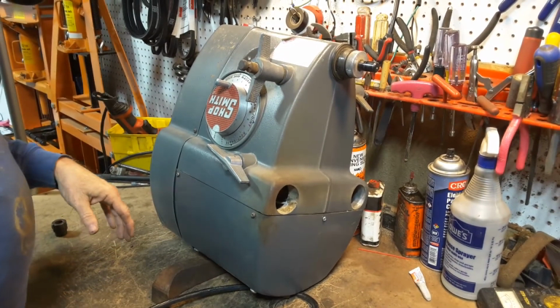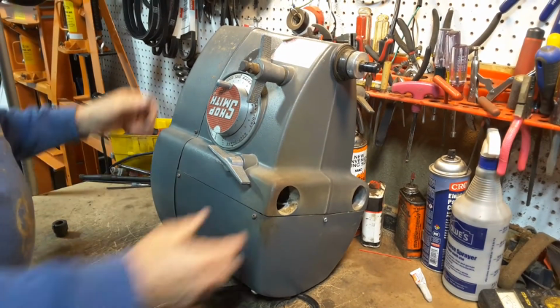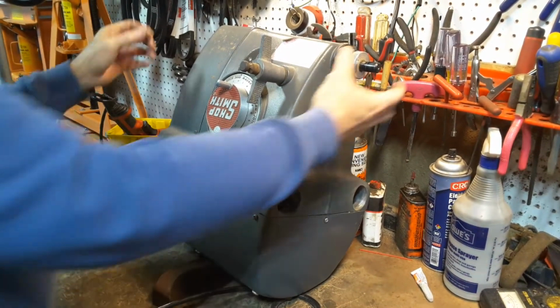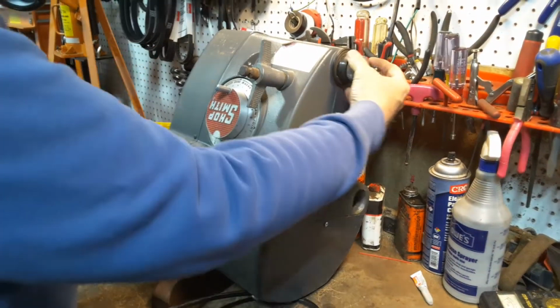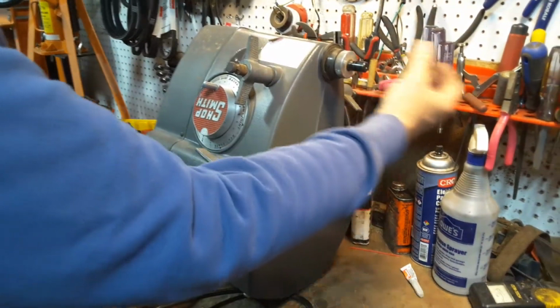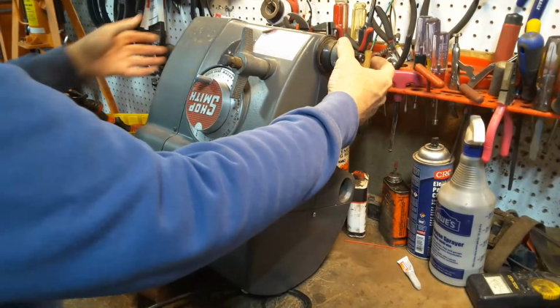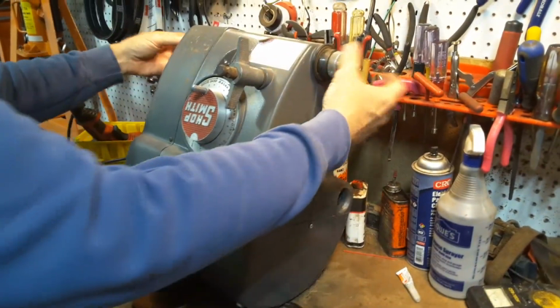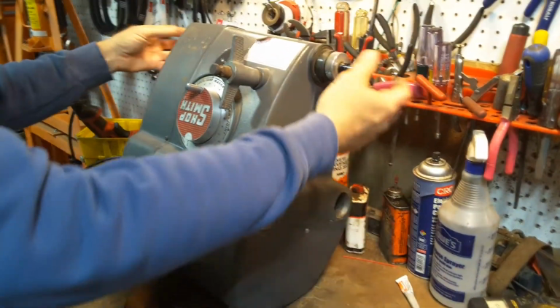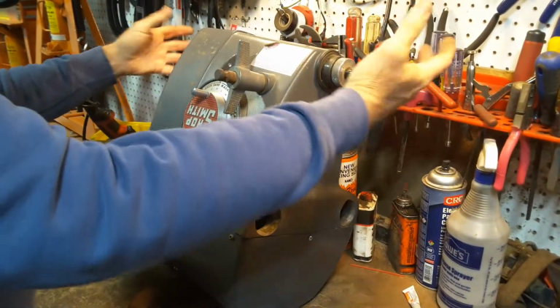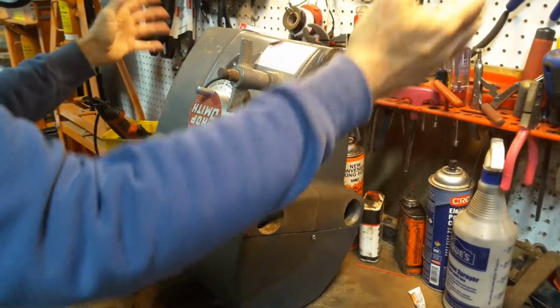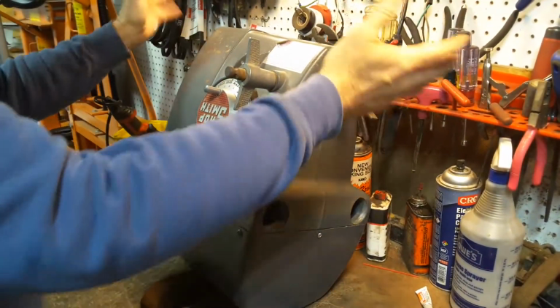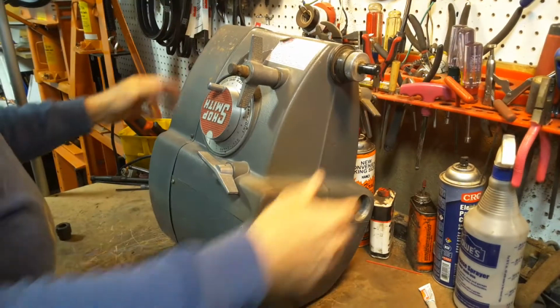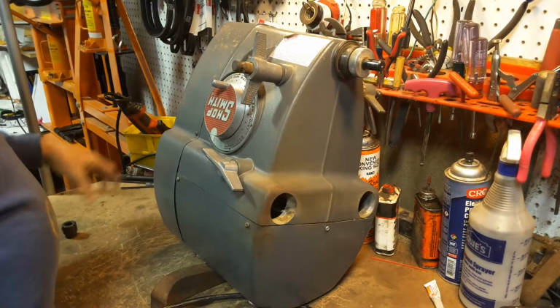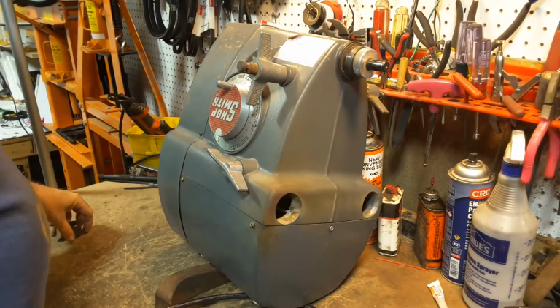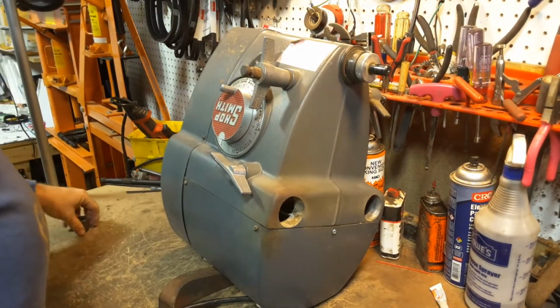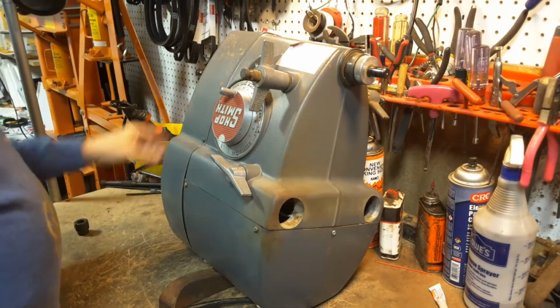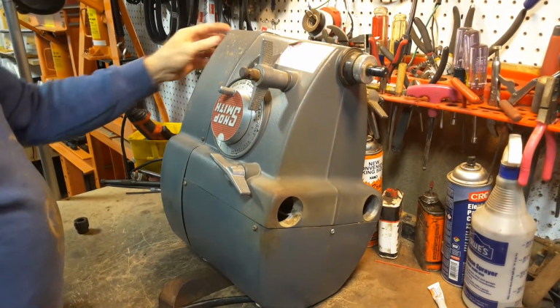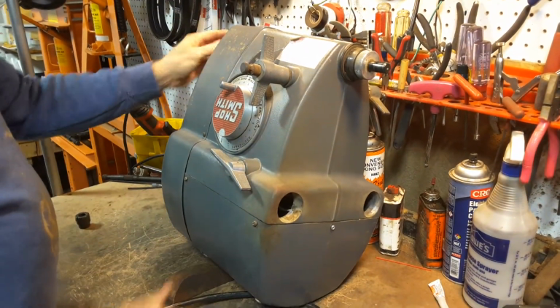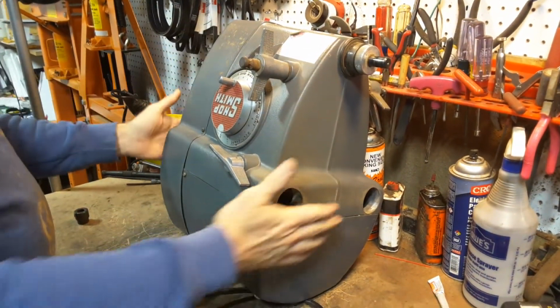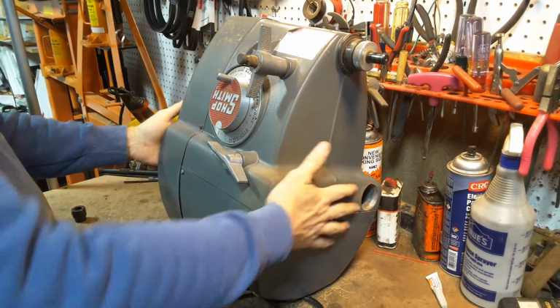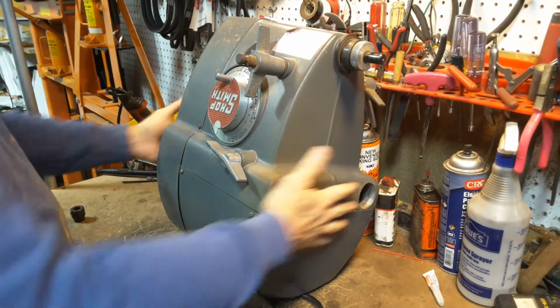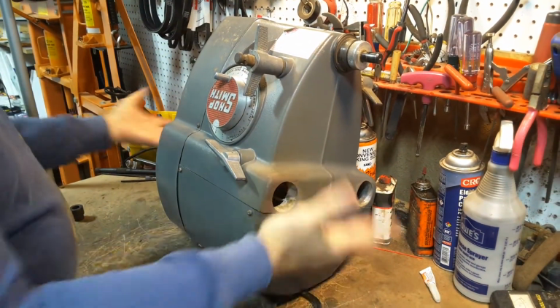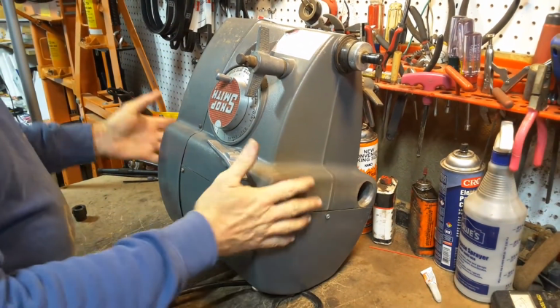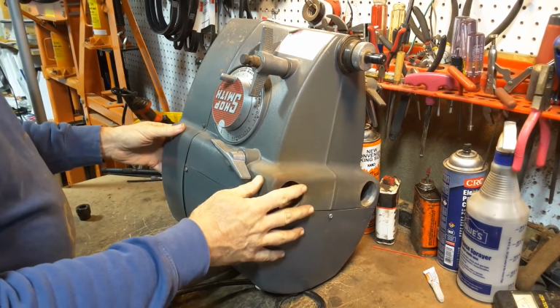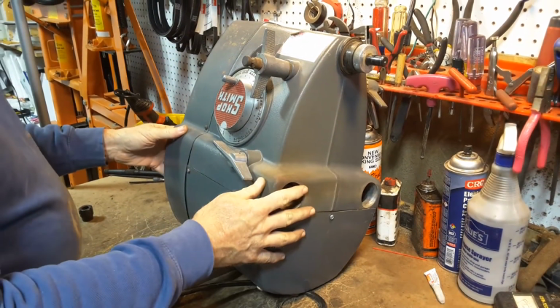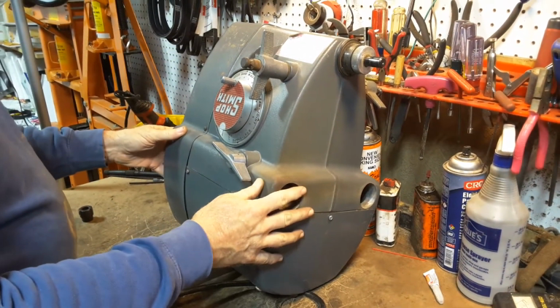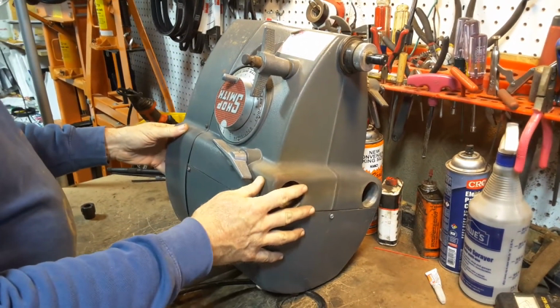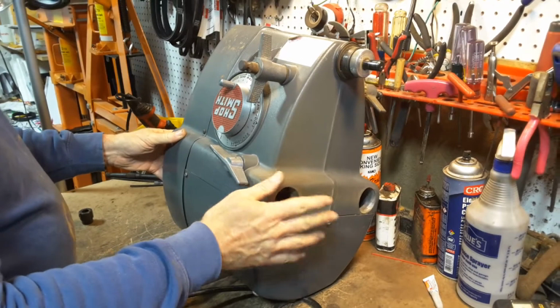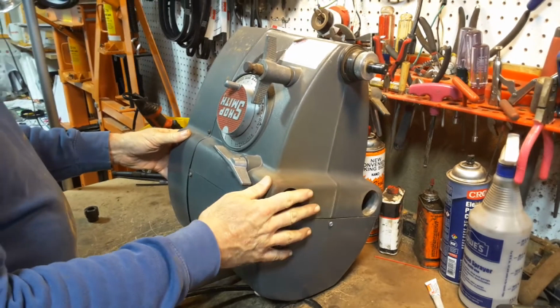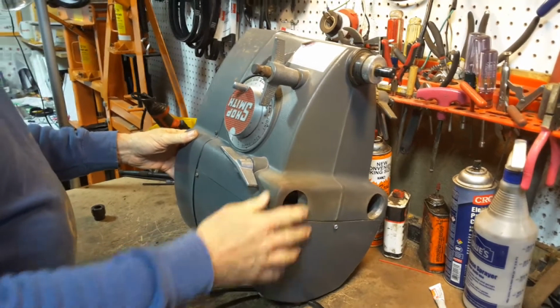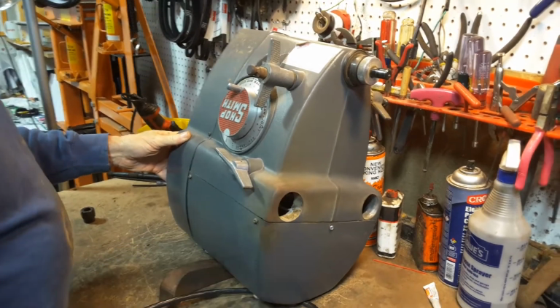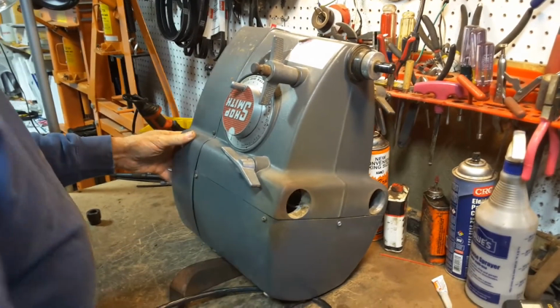First of all, you have to take off any accessories — your saw blades and sanding discs and whatnot. Take it off the bench, which is how I like to work on it, and I've got a separate video on that.